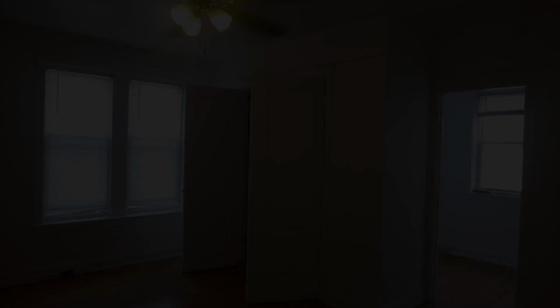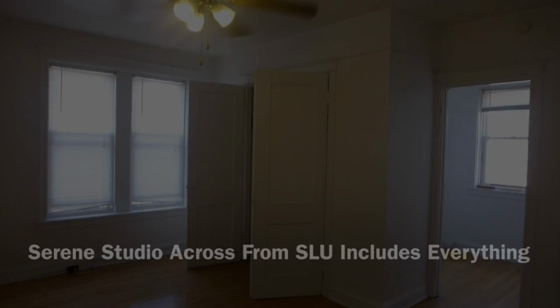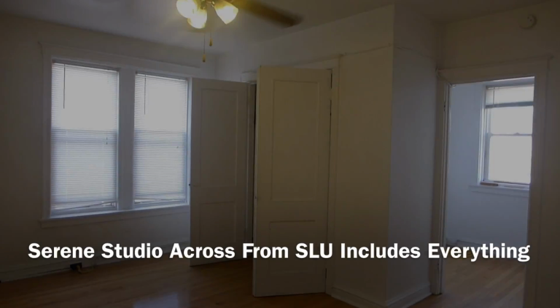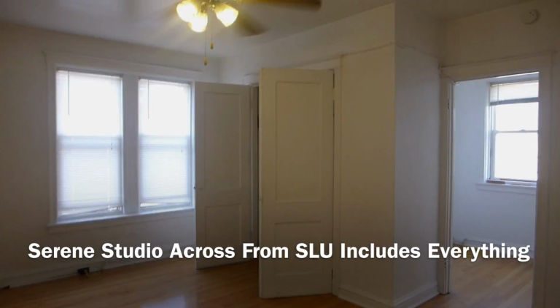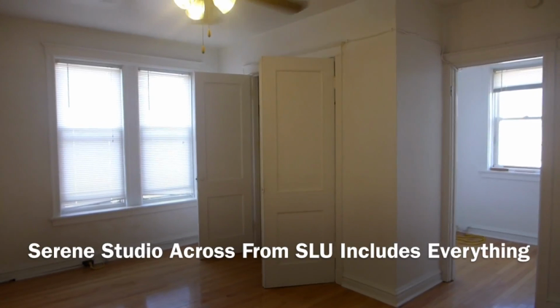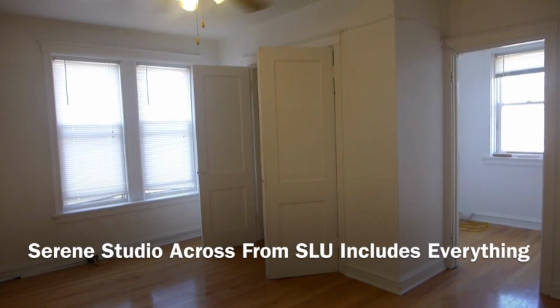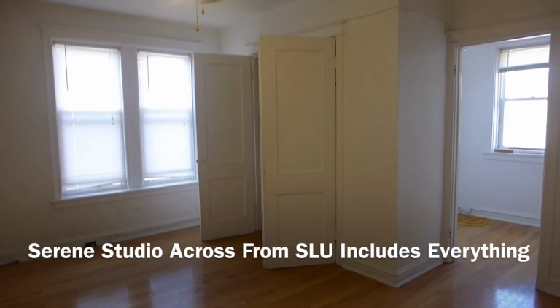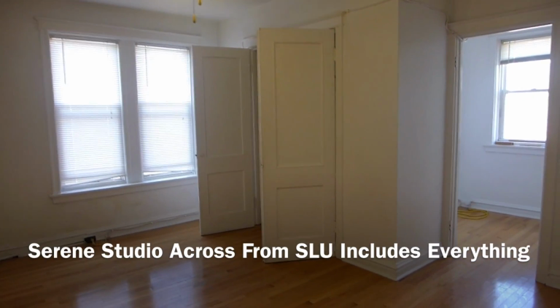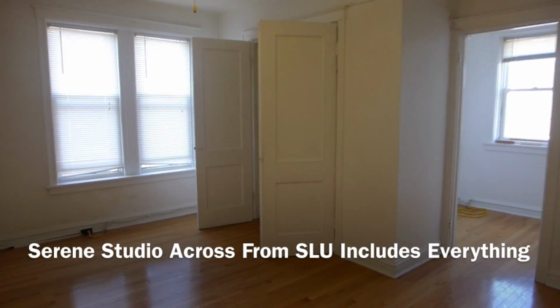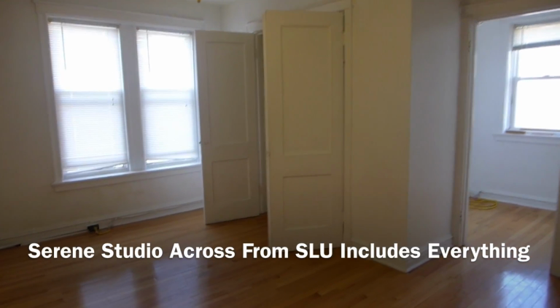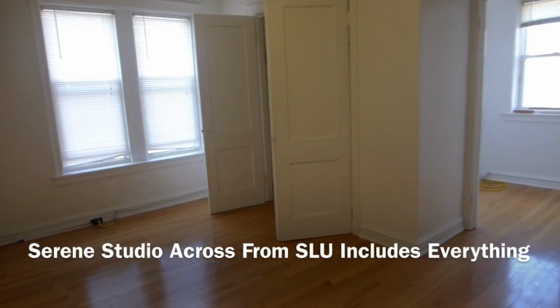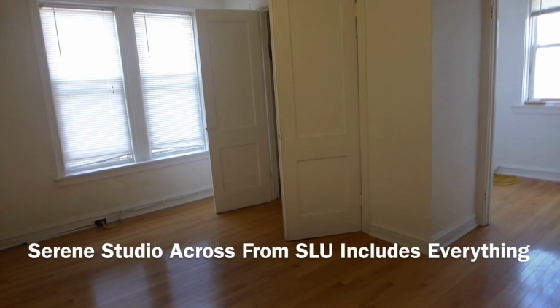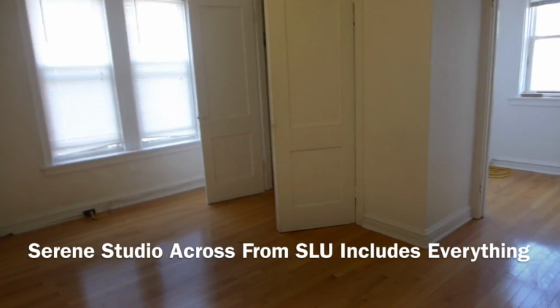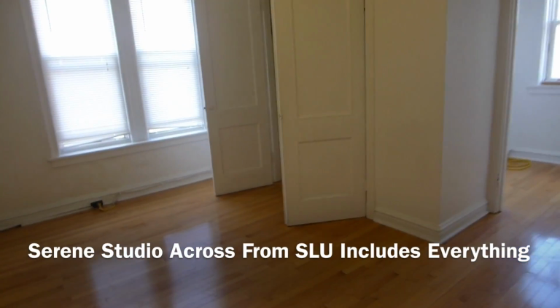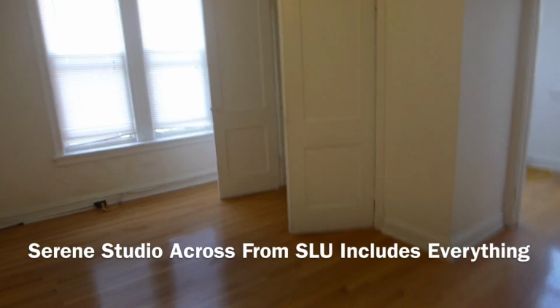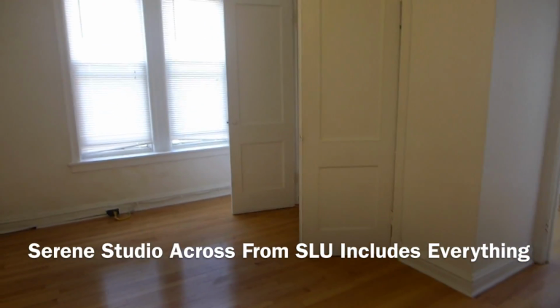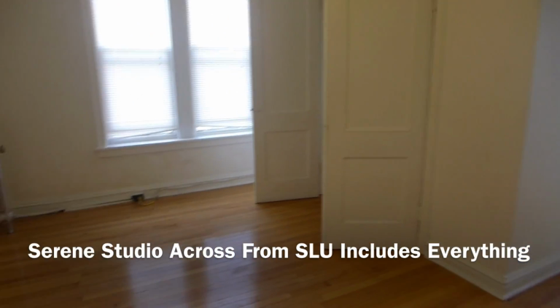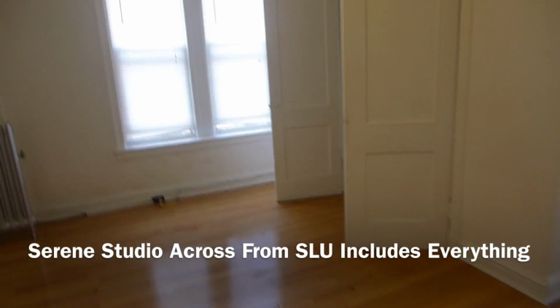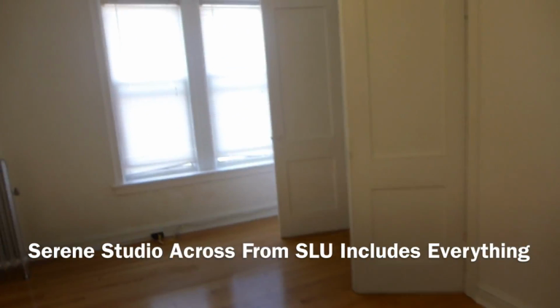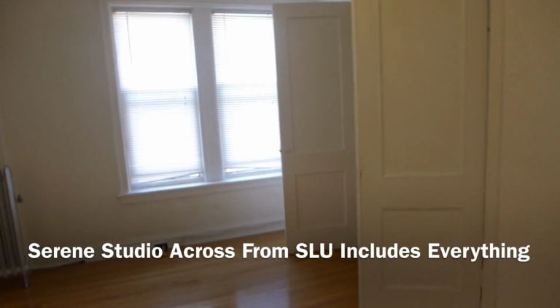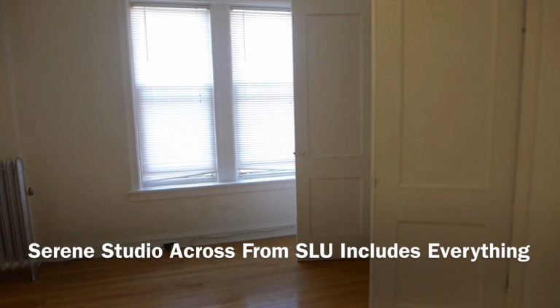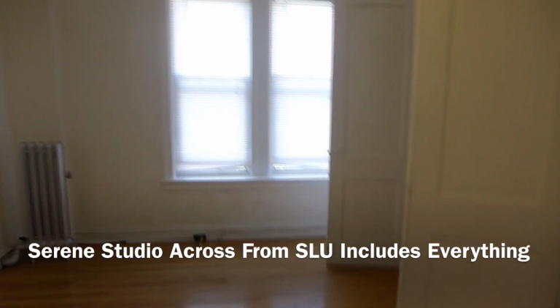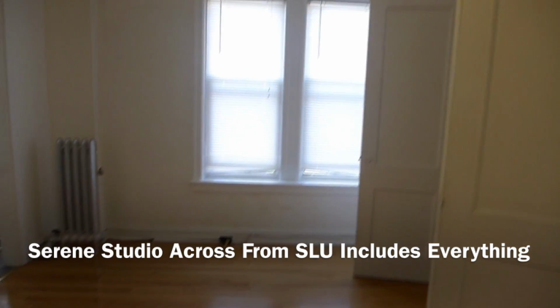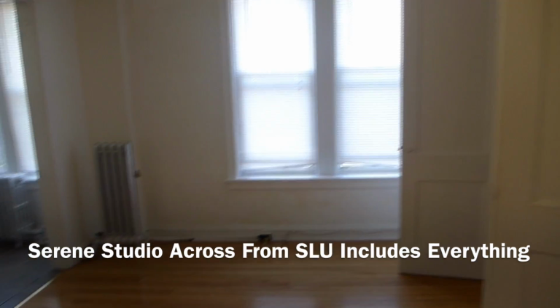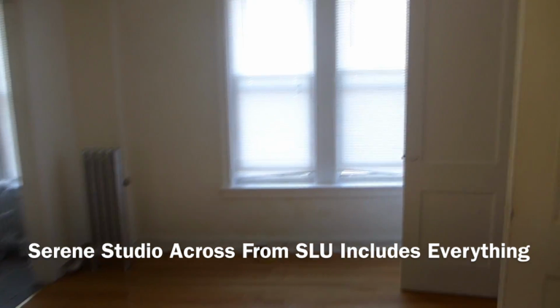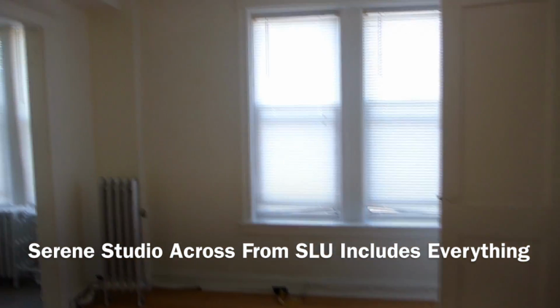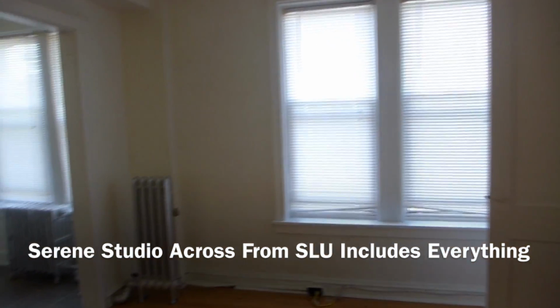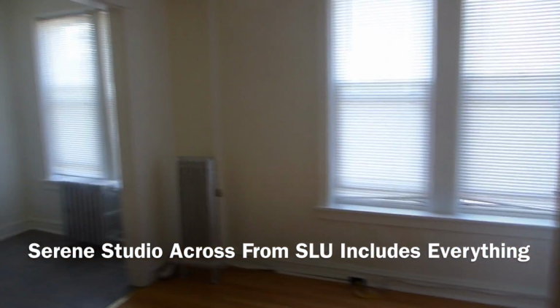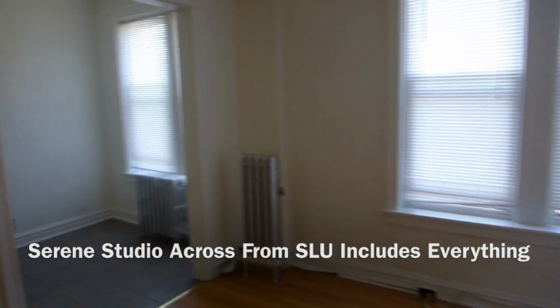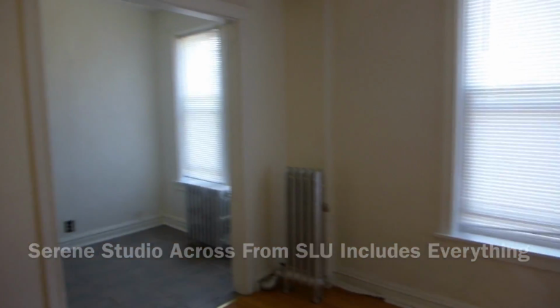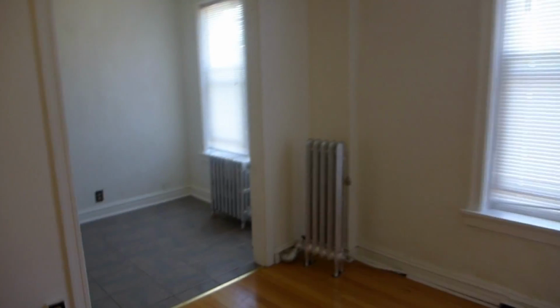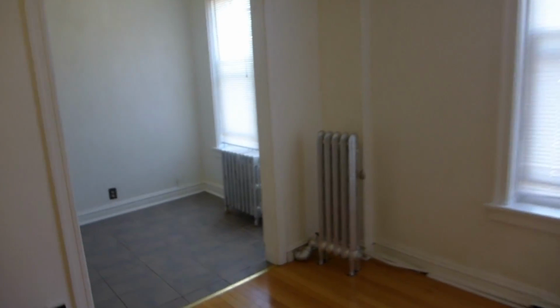This apartment is at 3853 Lindell Boulevard, across the street from St. Louis University.